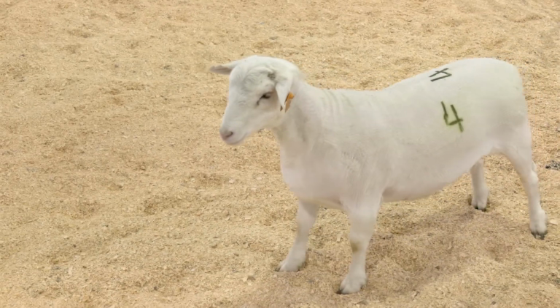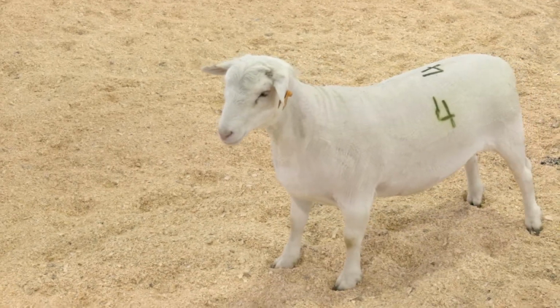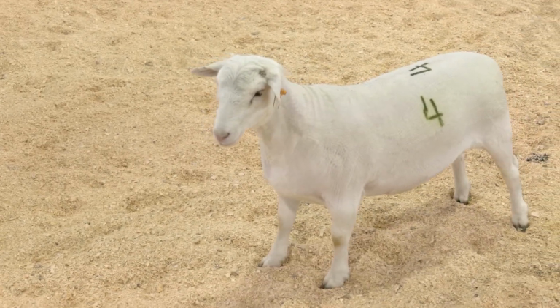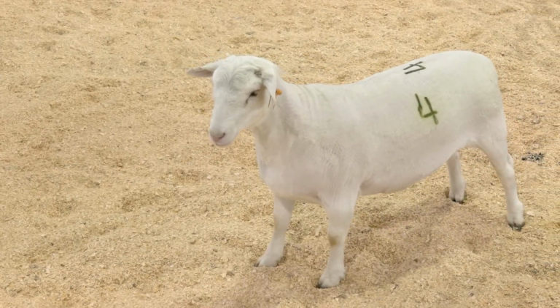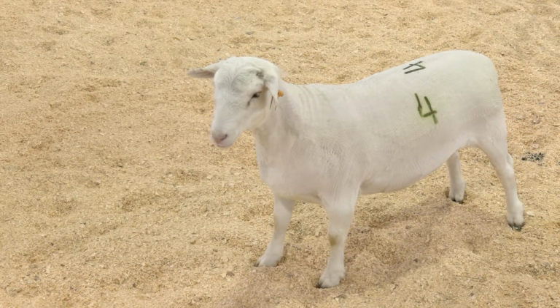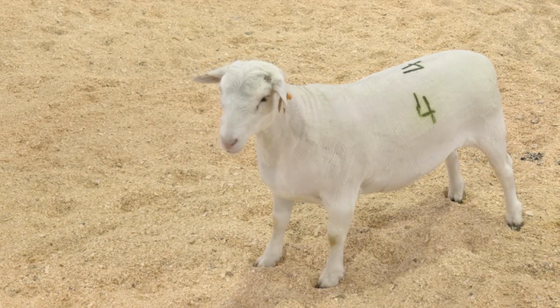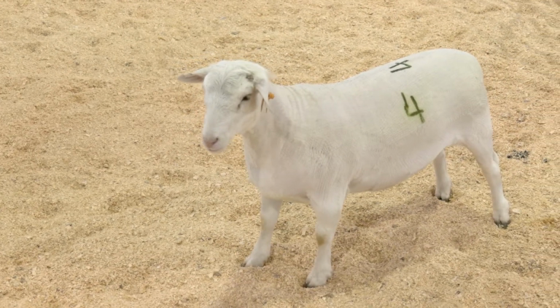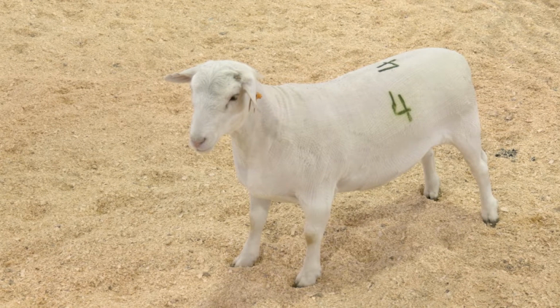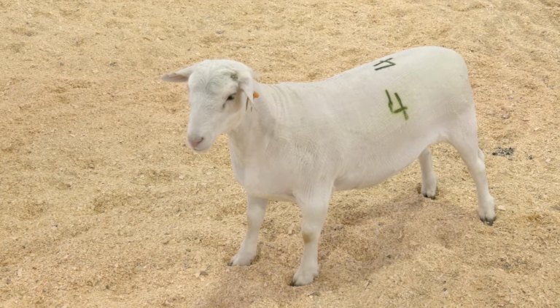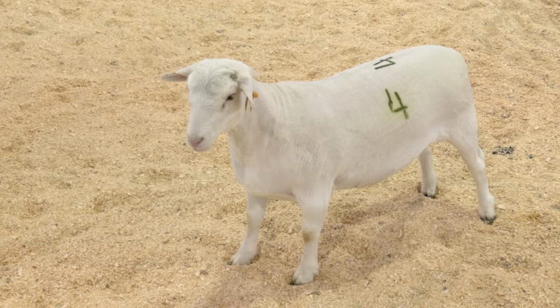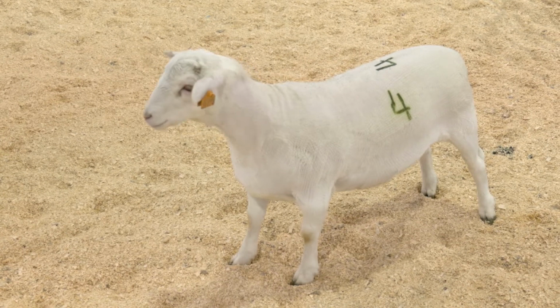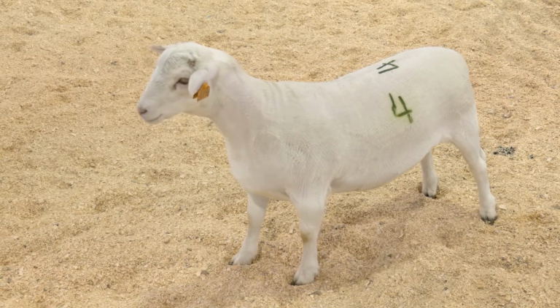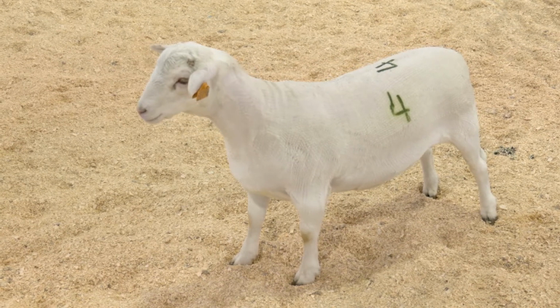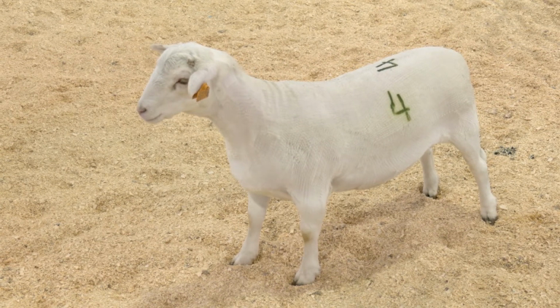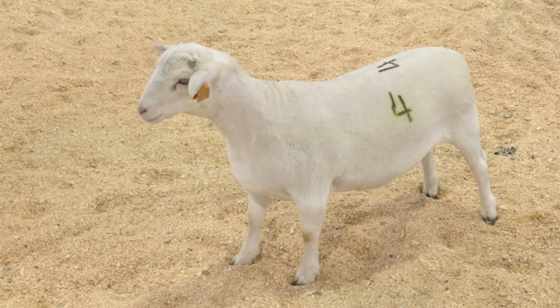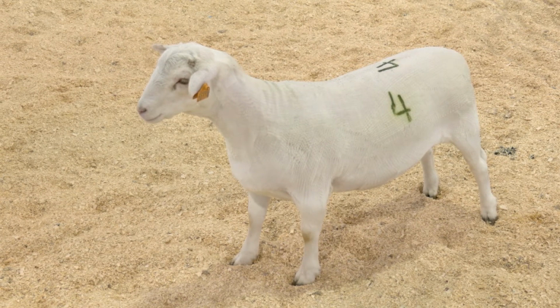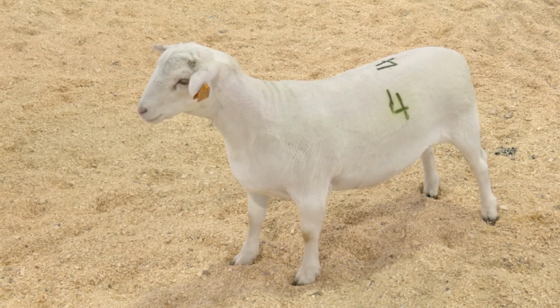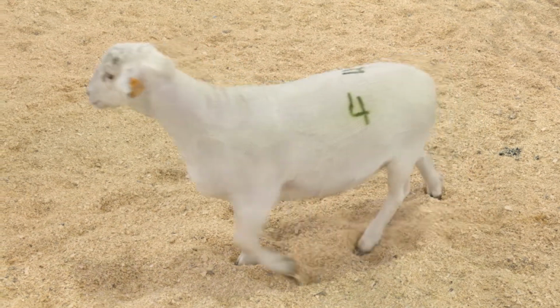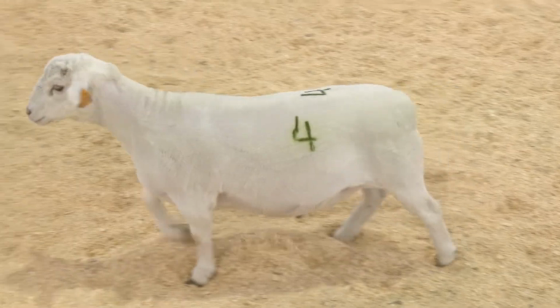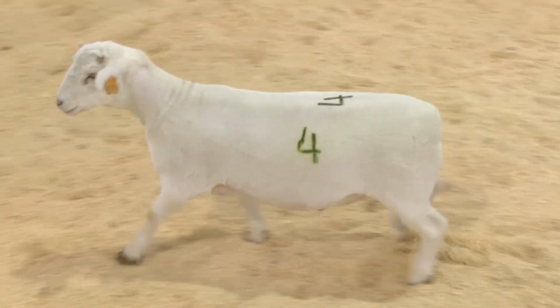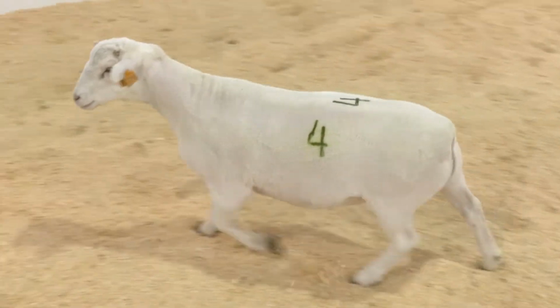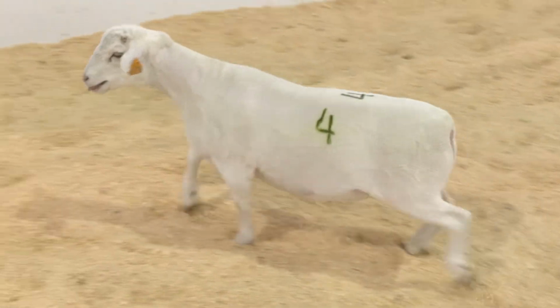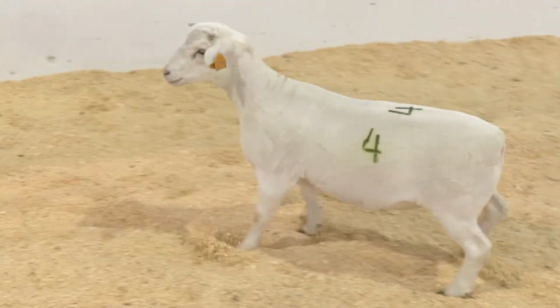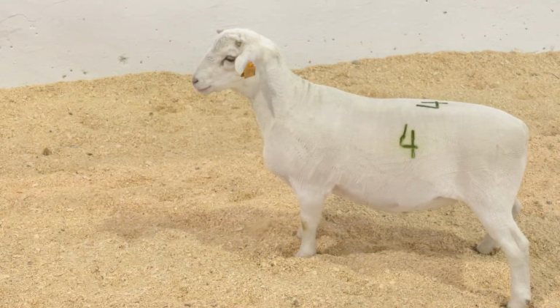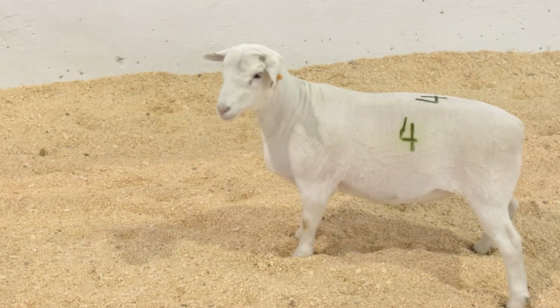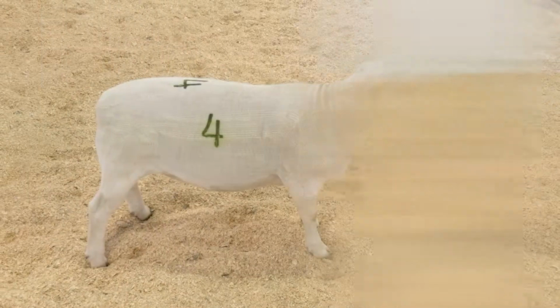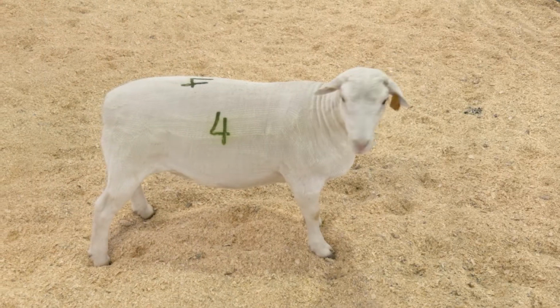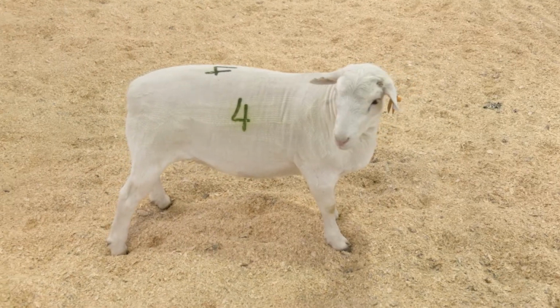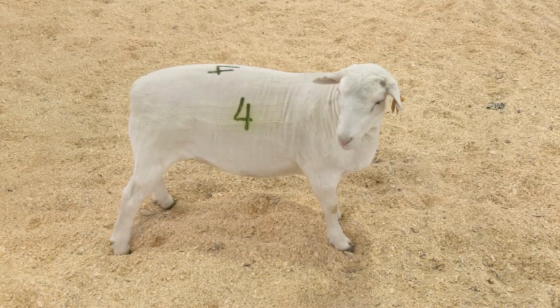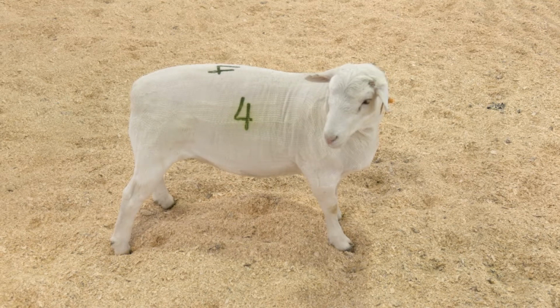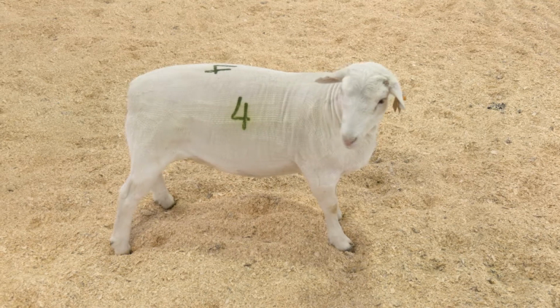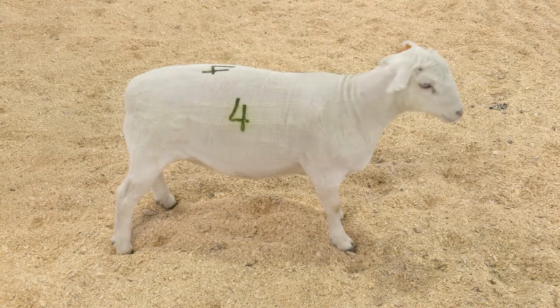trimness indicators show him clean in the chest floor and a youthful shape in the fore rib and hip-loin junction. He still maintains adequate trimness but should be appropriately marketed at a lighter weight to maintain a USDA Yield Grade 2 designation.